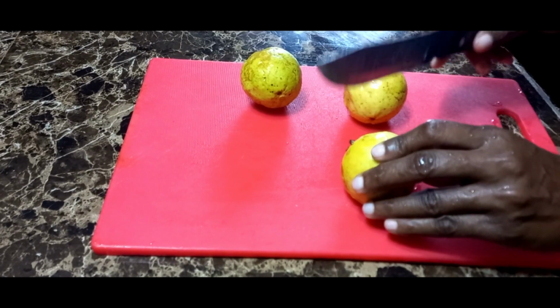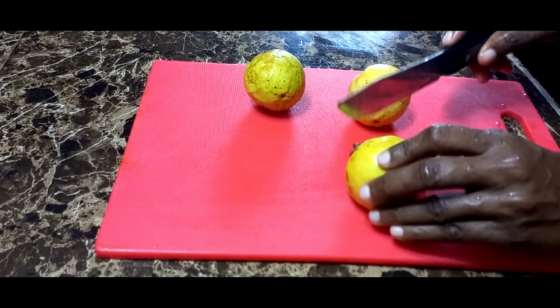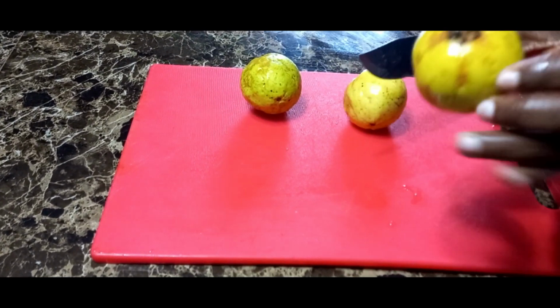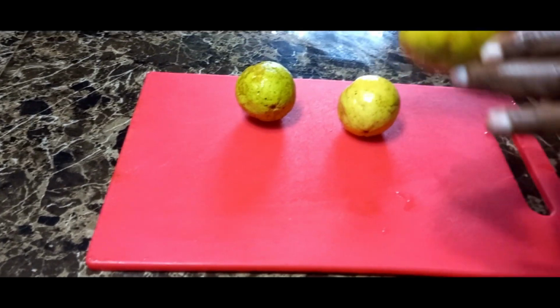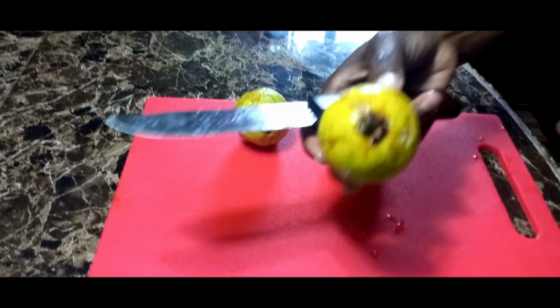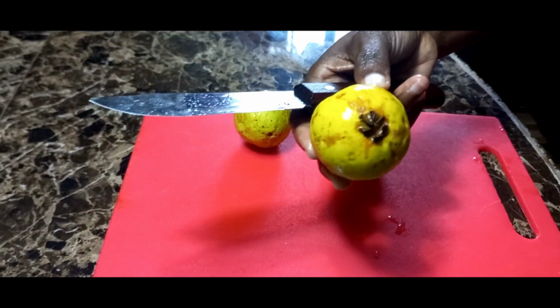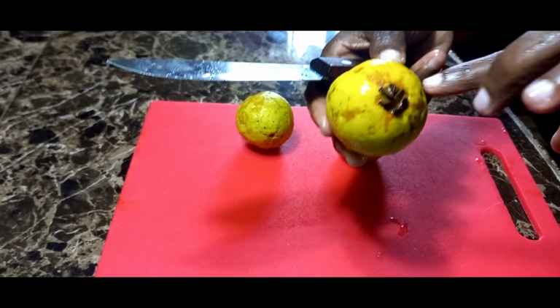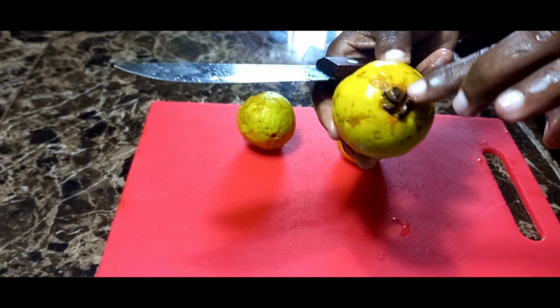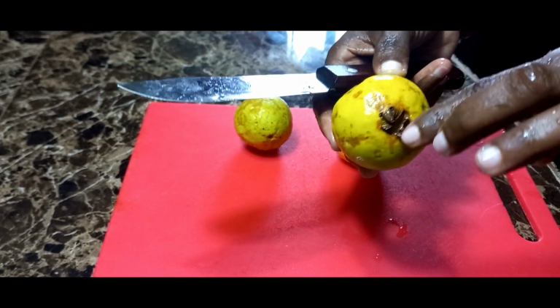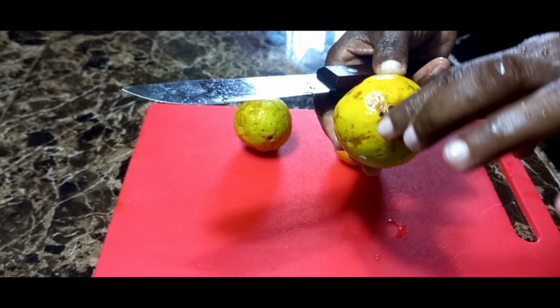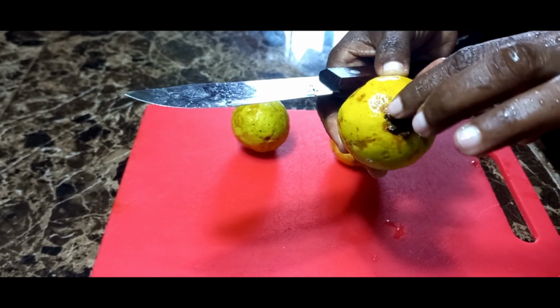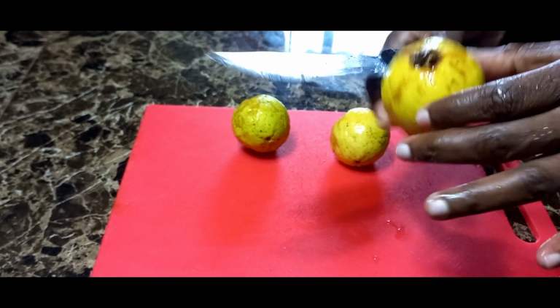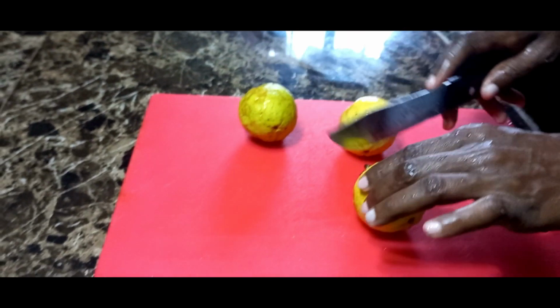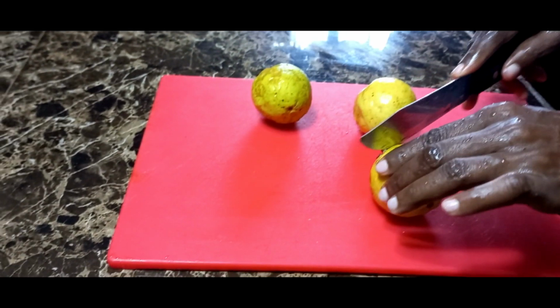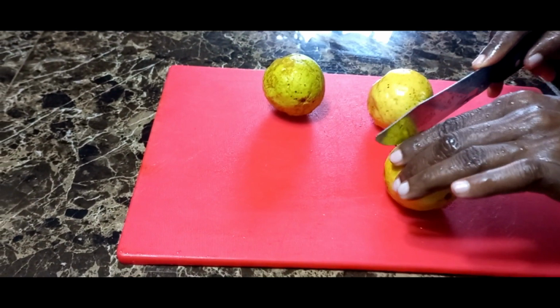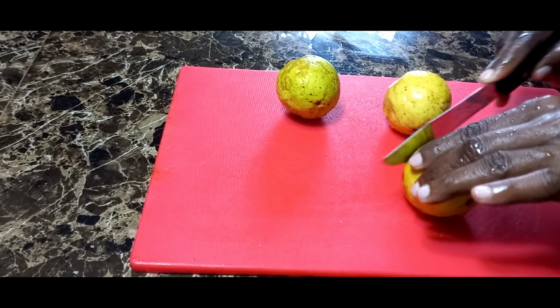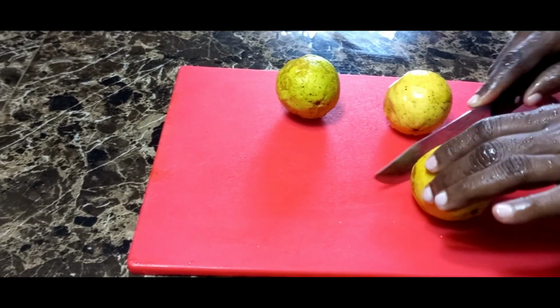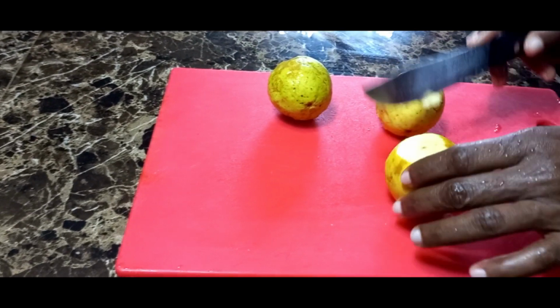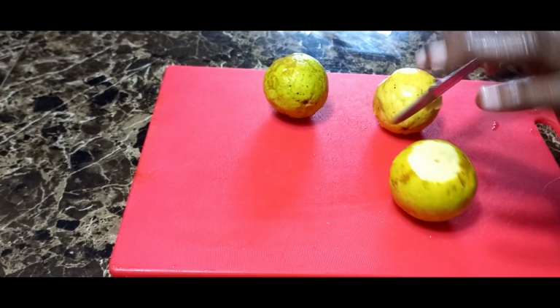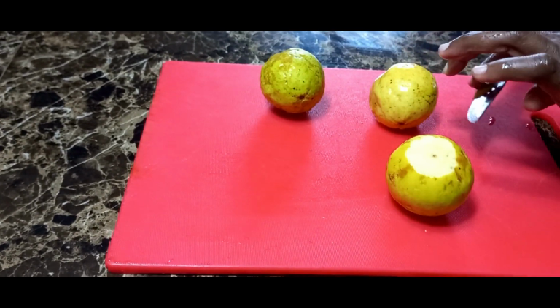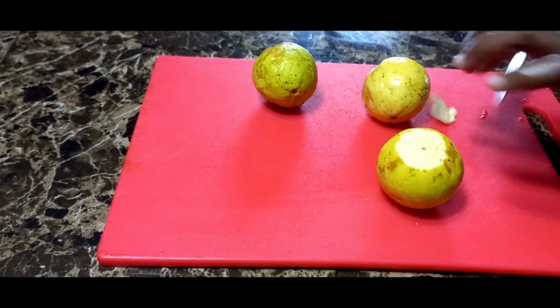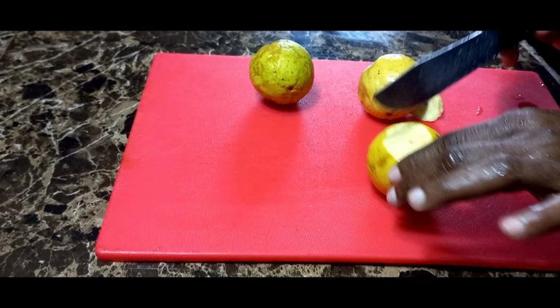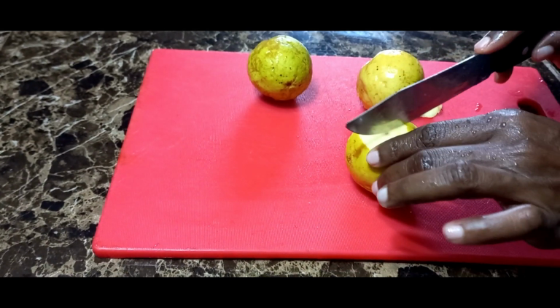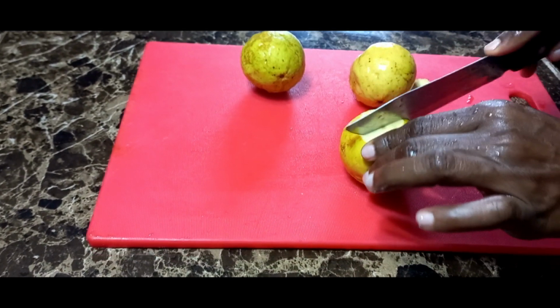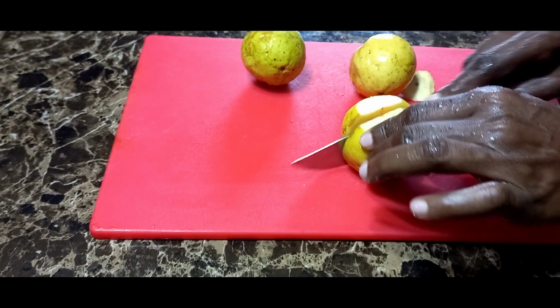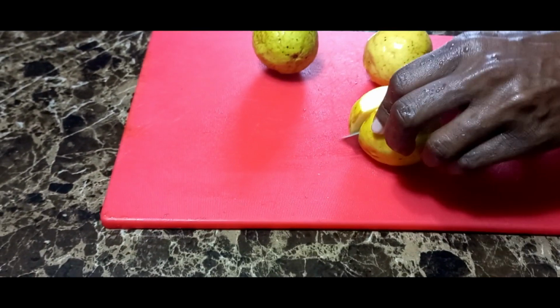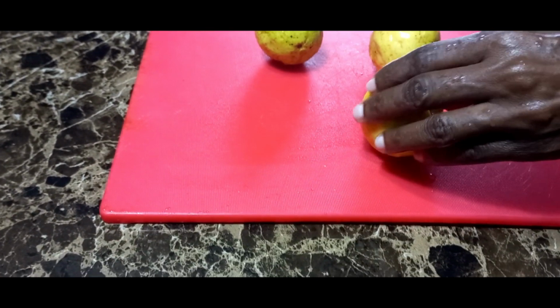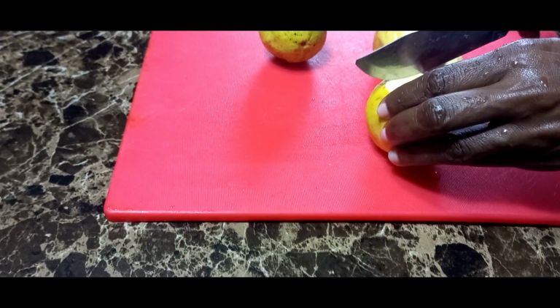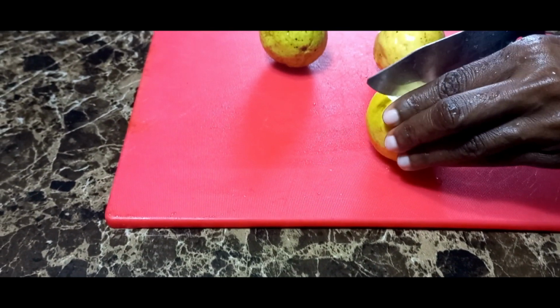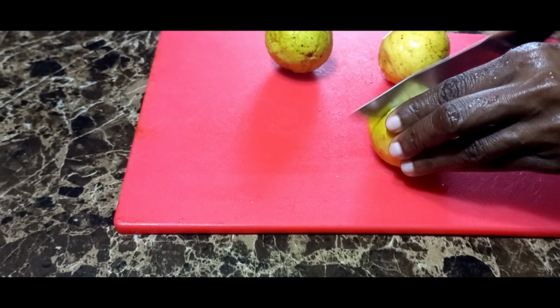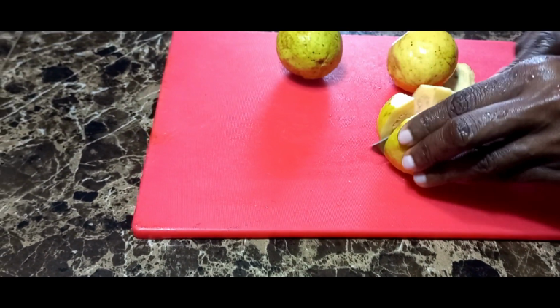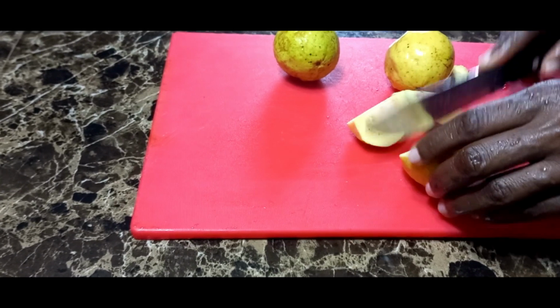We're going to remove the bottom part of the guava and throw it away, then we're gonna cut our guava up into some cube-sized pieces.